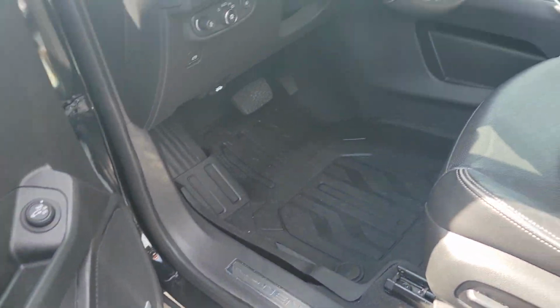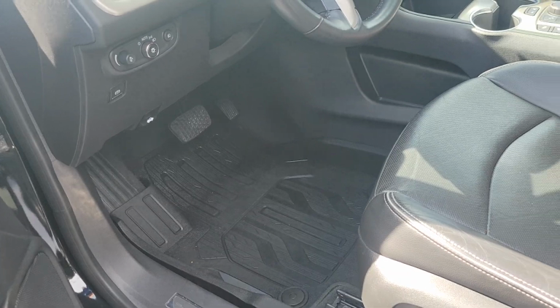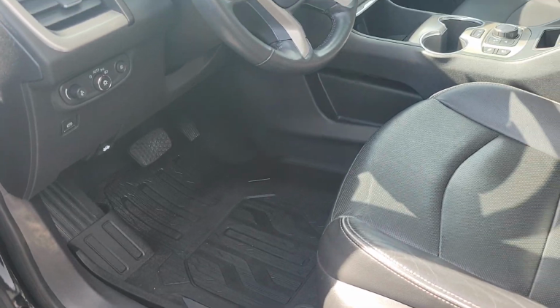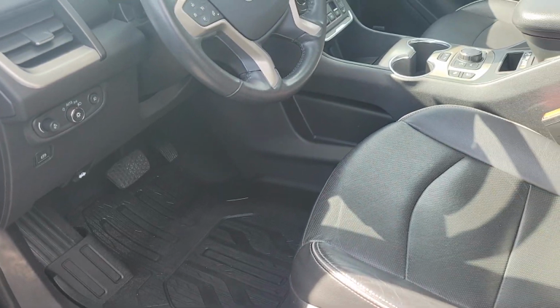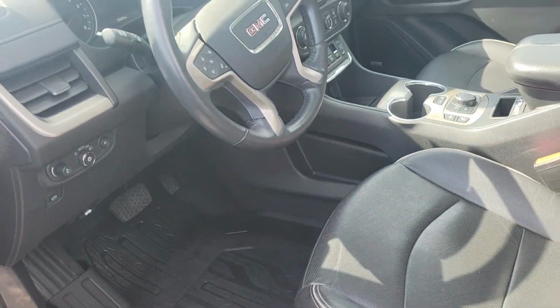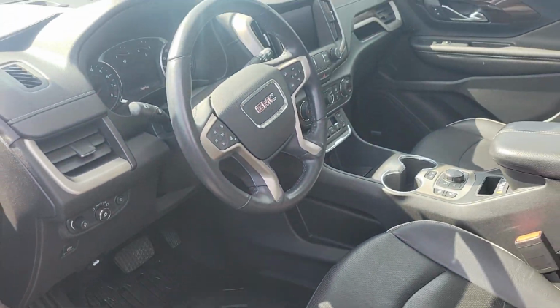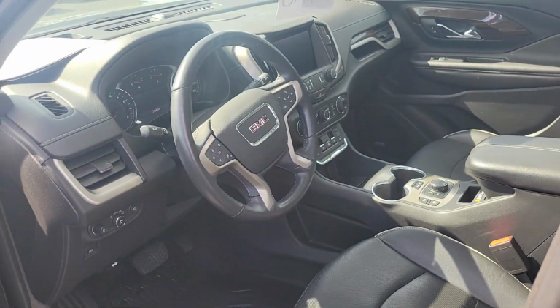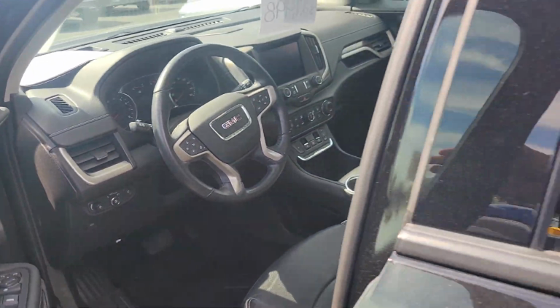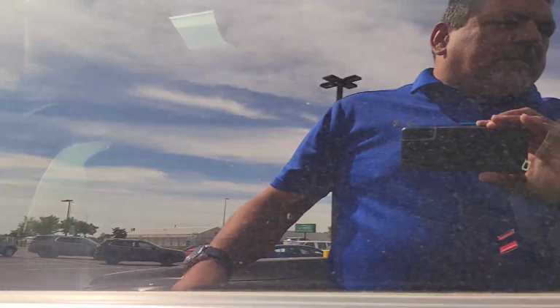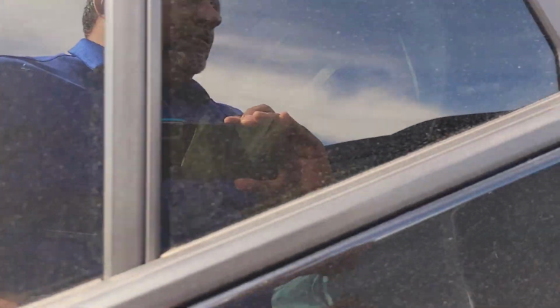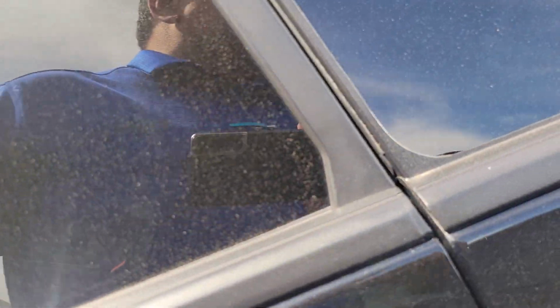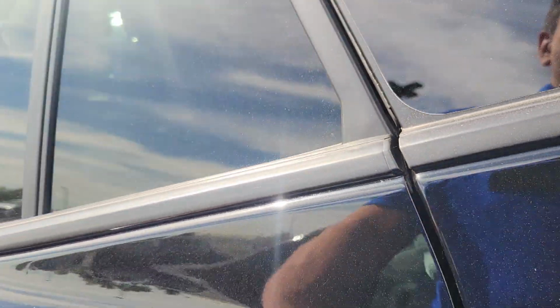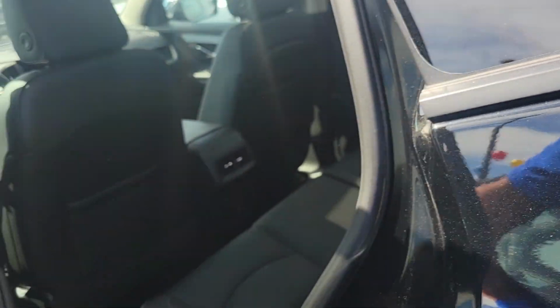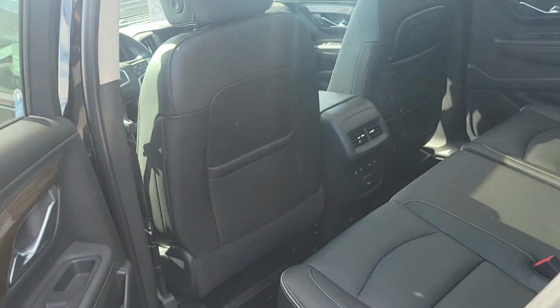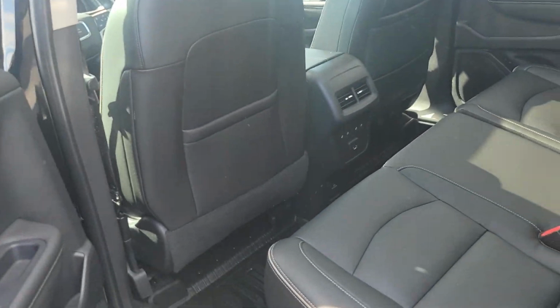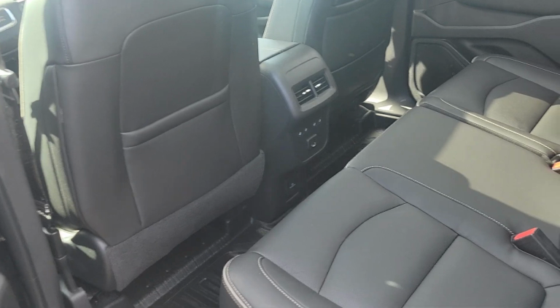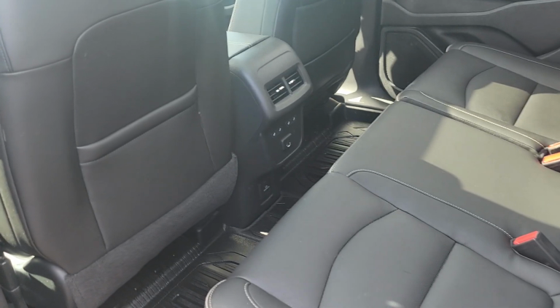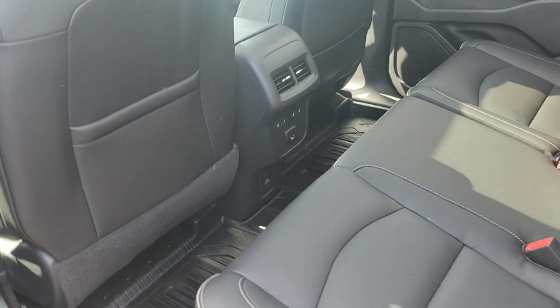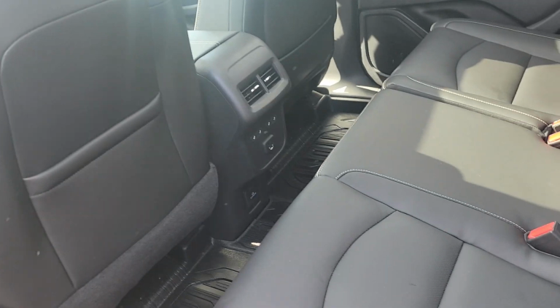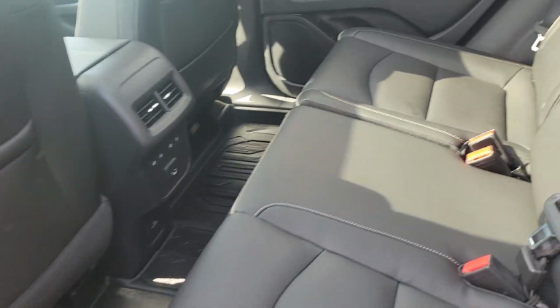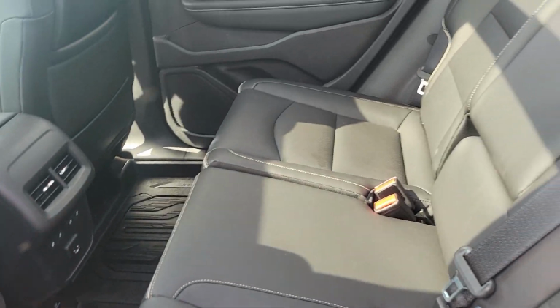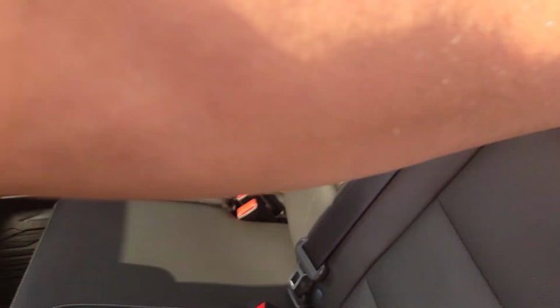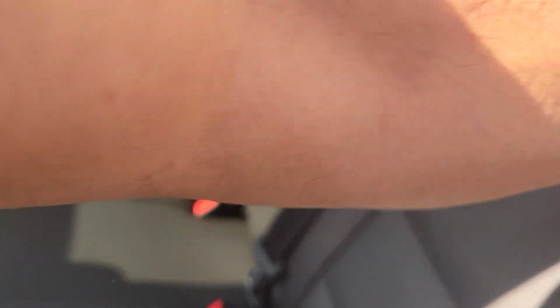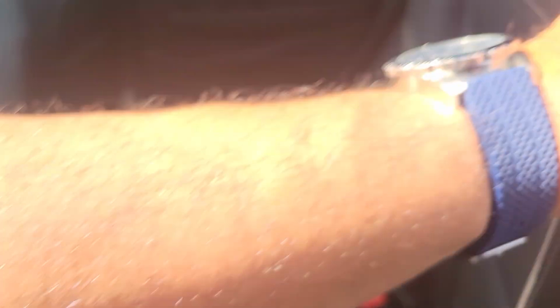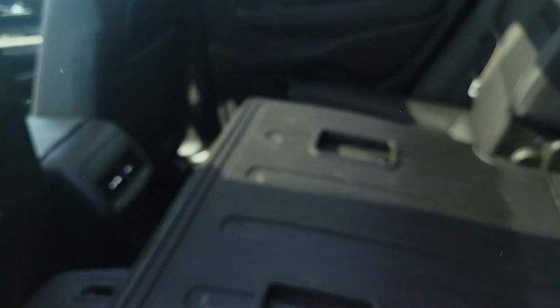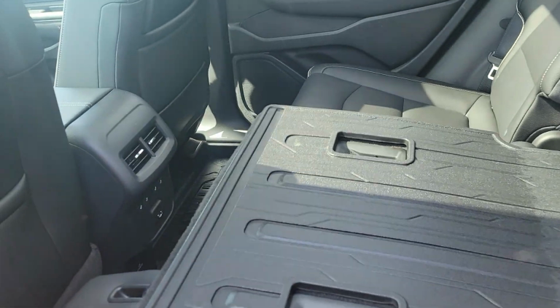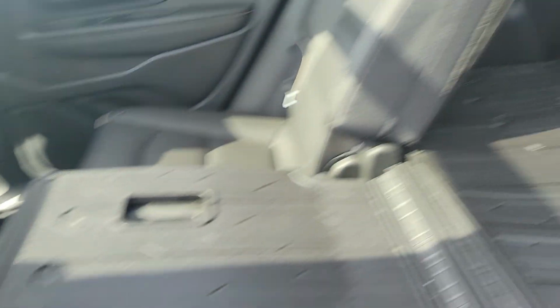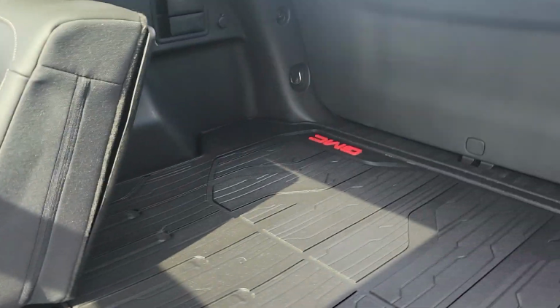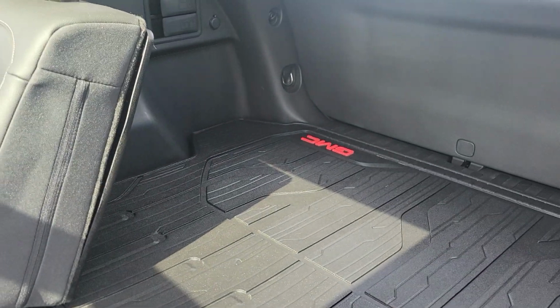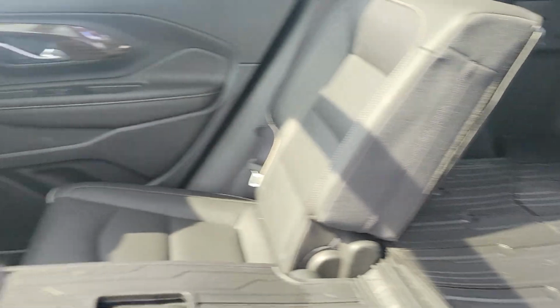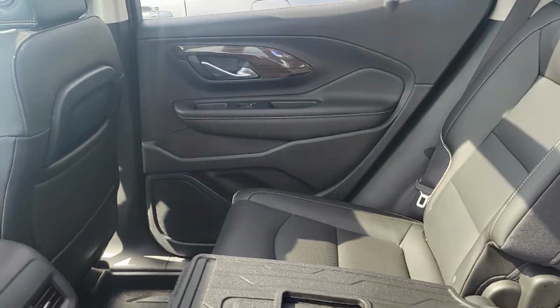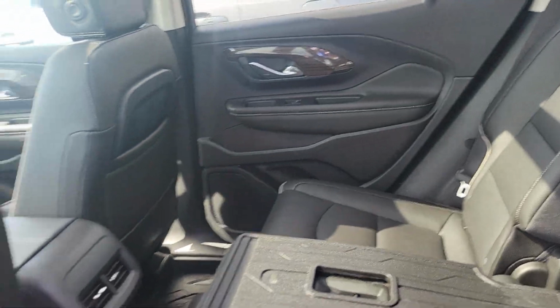Looks like all-weather floor mats on this one. It does have Apple and Android CarPlay. We've got heated second-row seats that fold down flat to give you some extra cargo space.